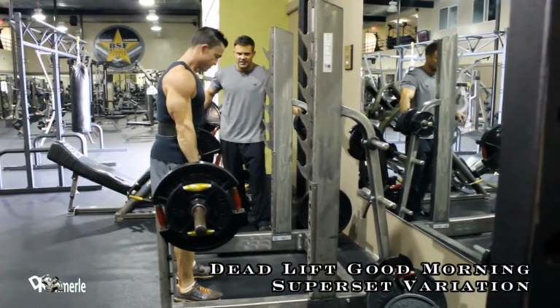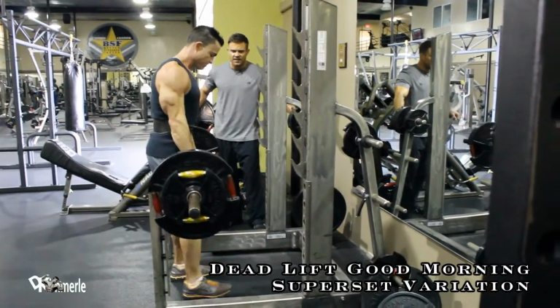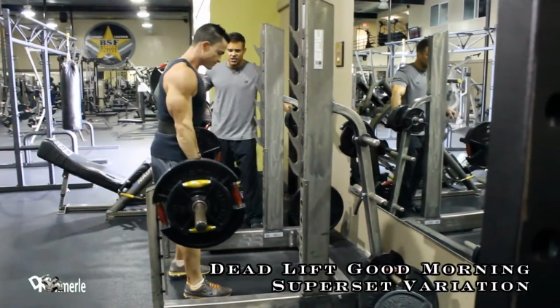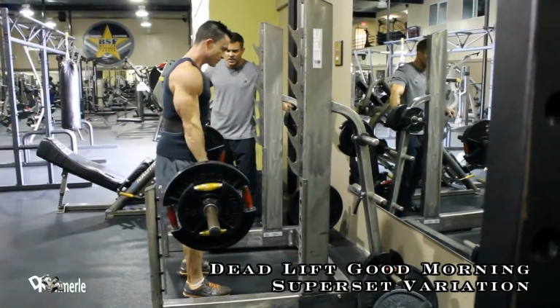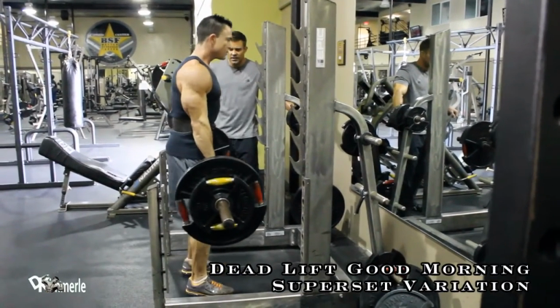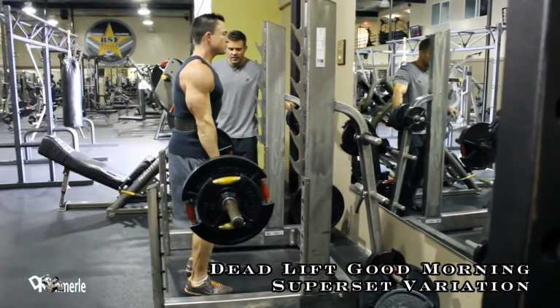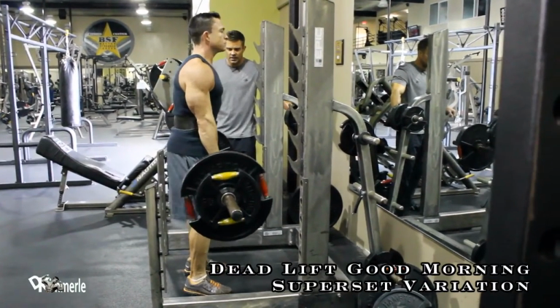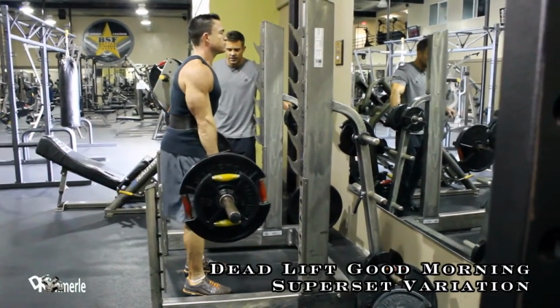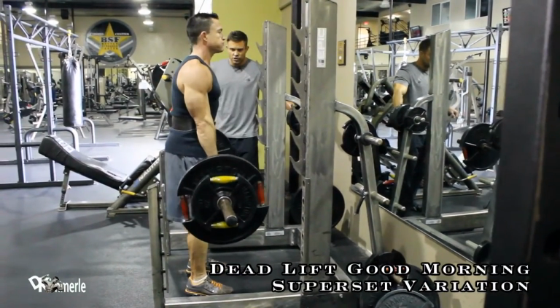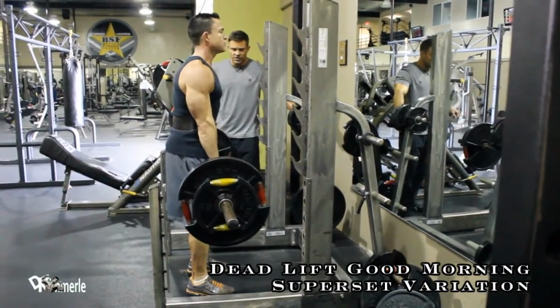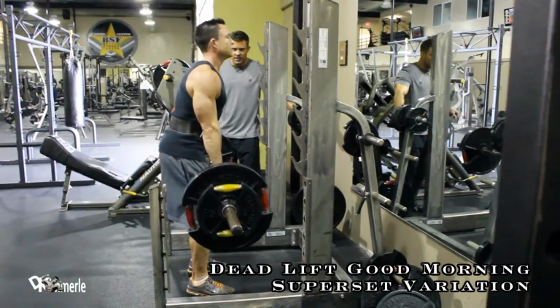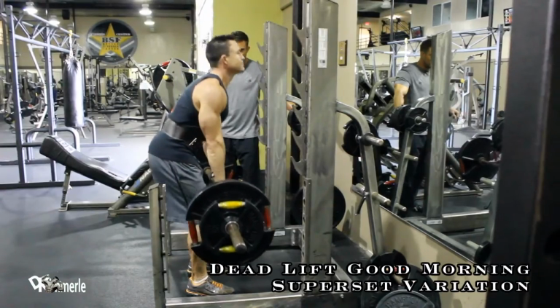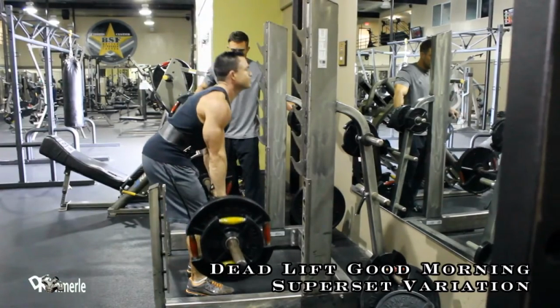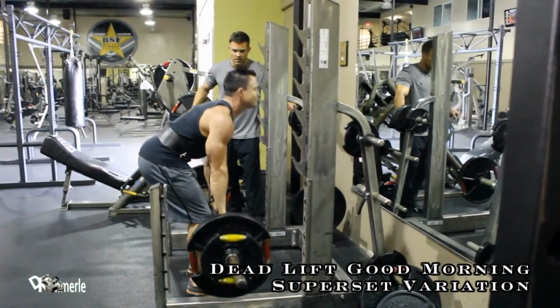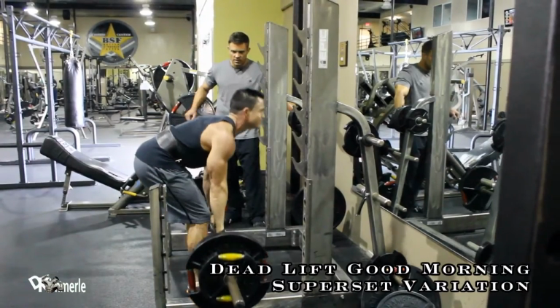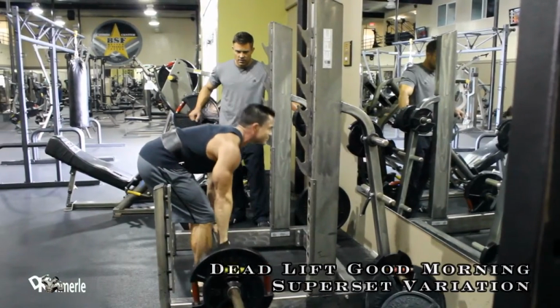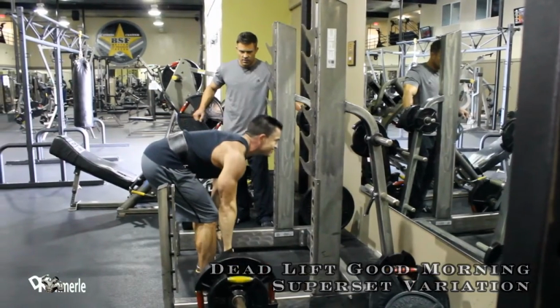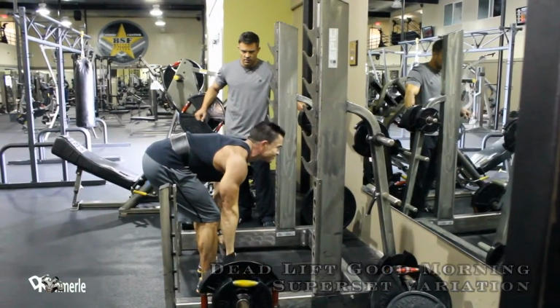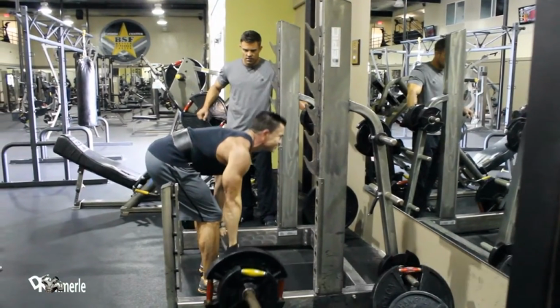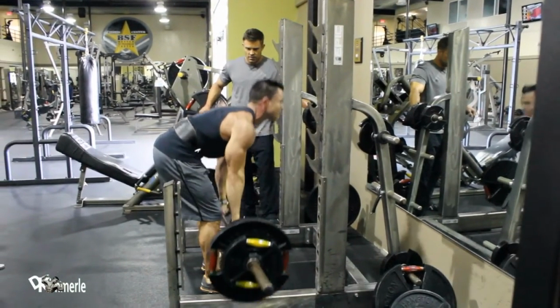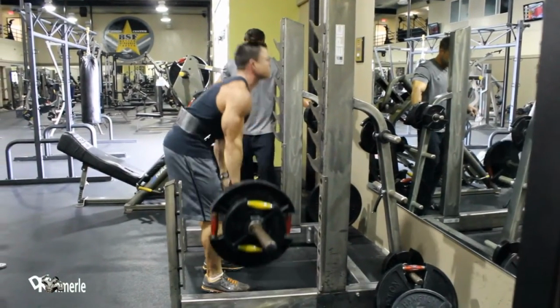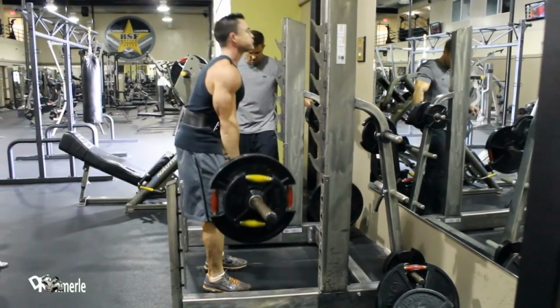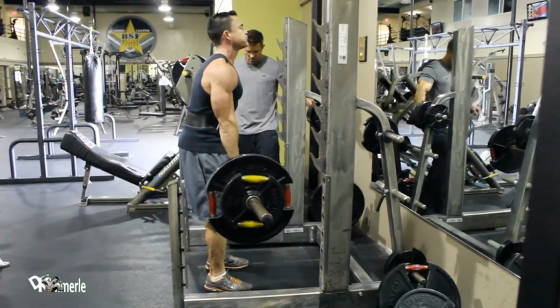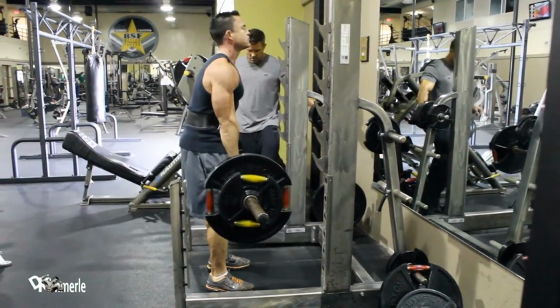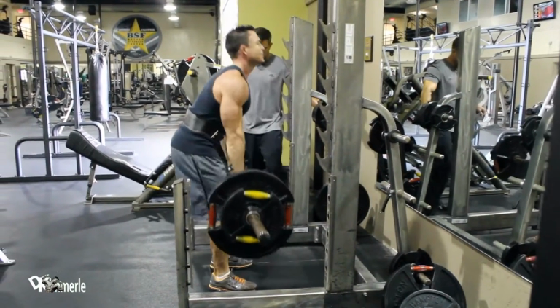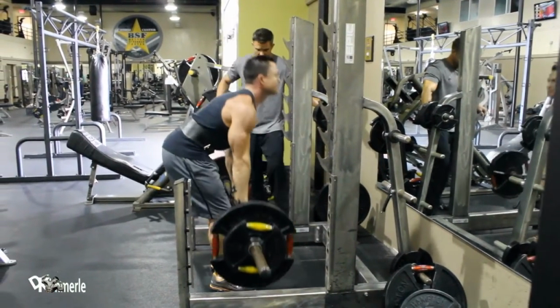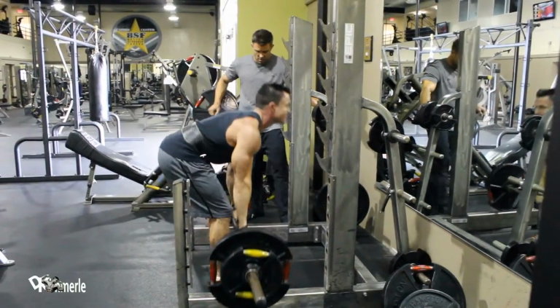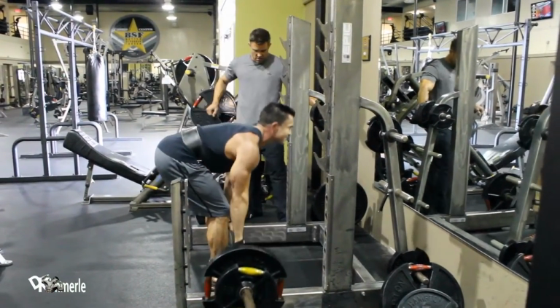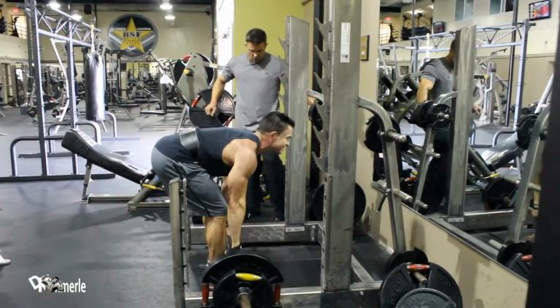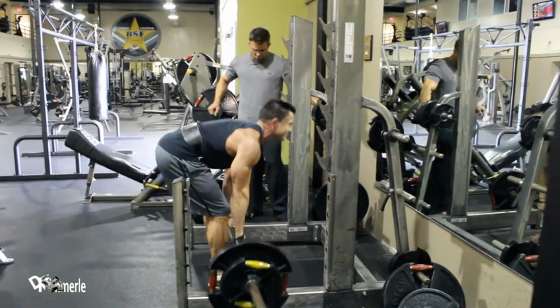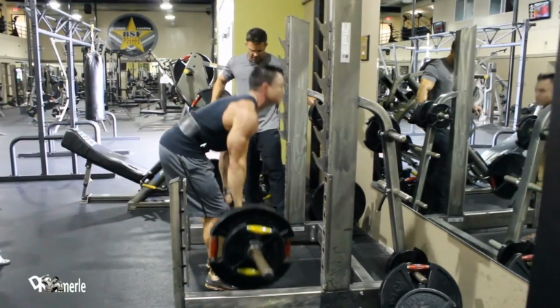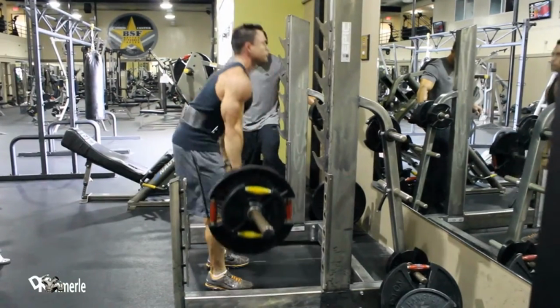Deadlift variation, super set, good morning variation.